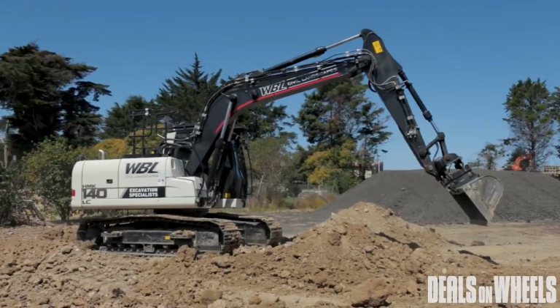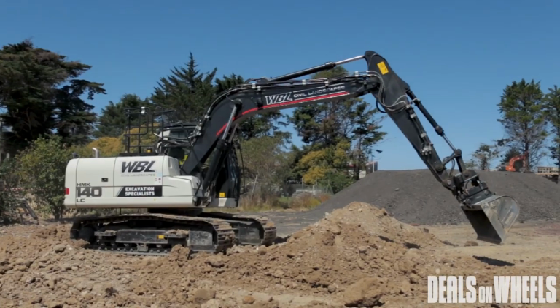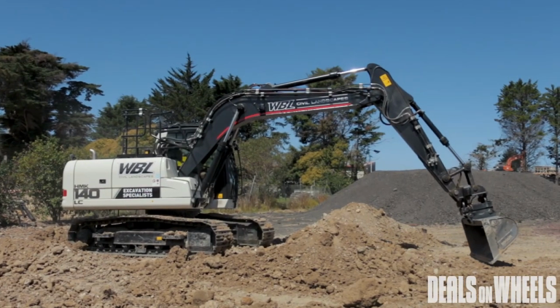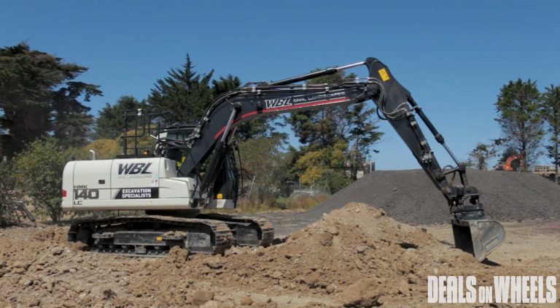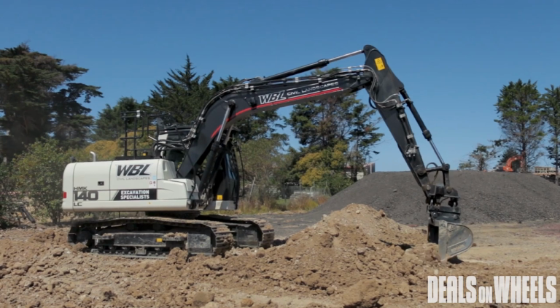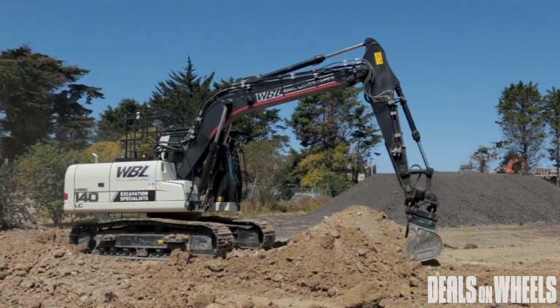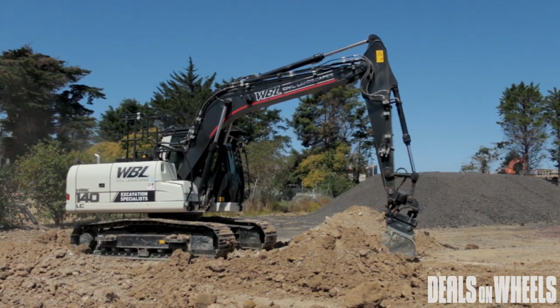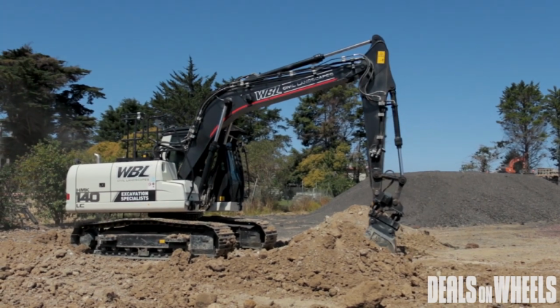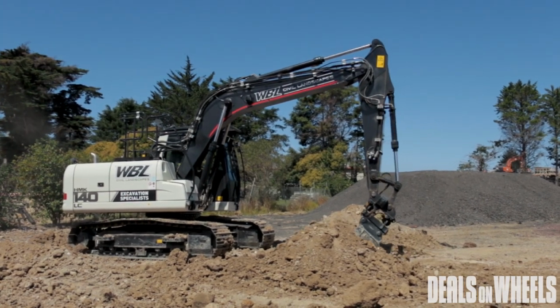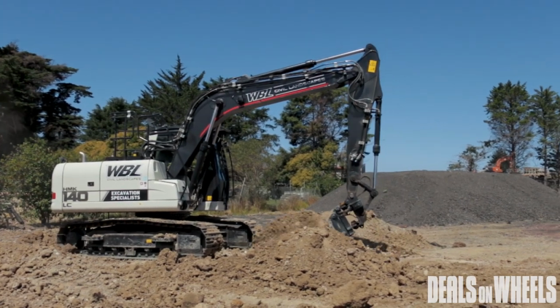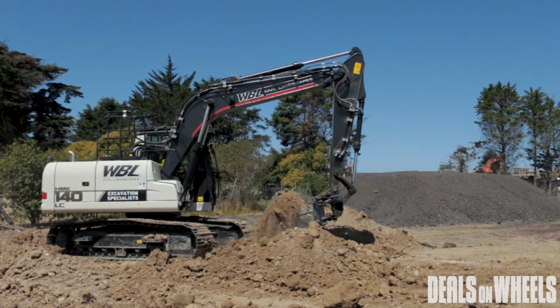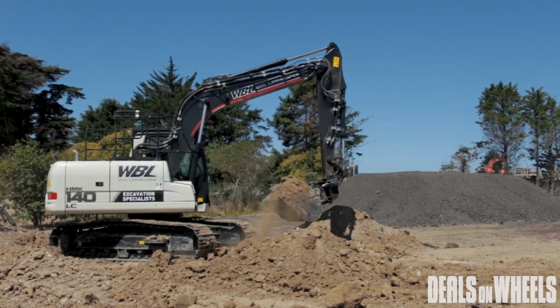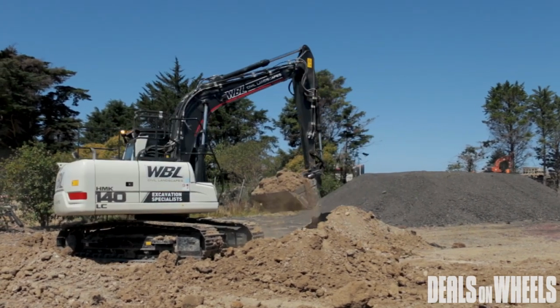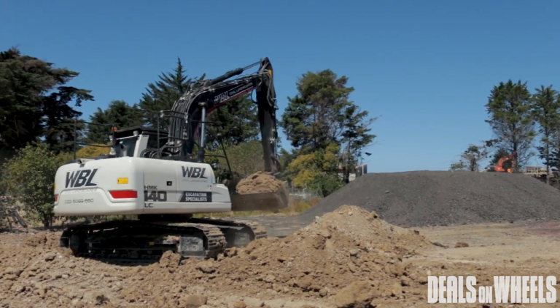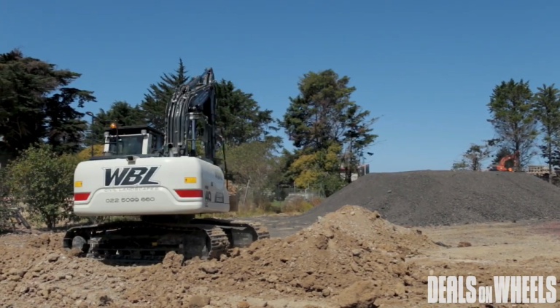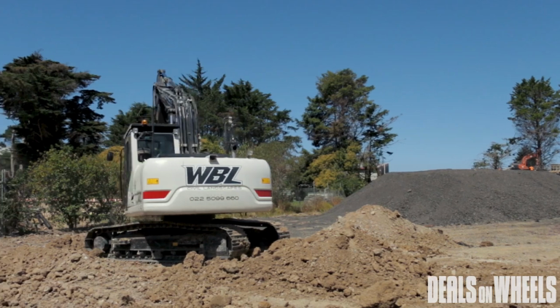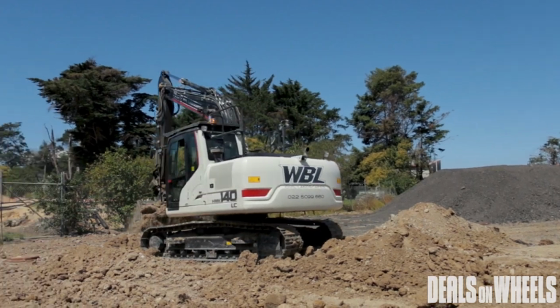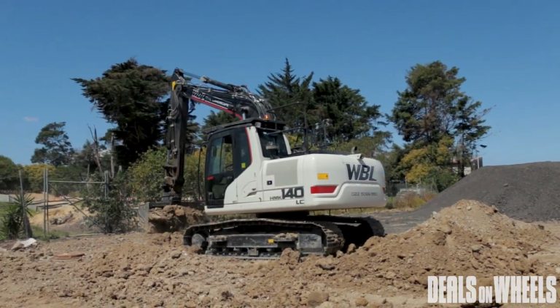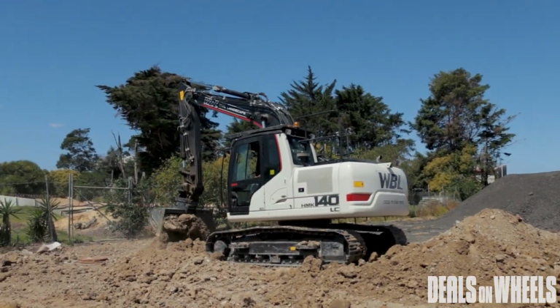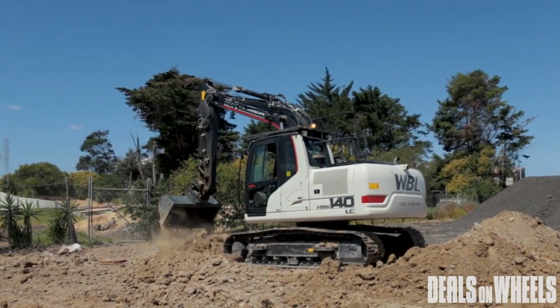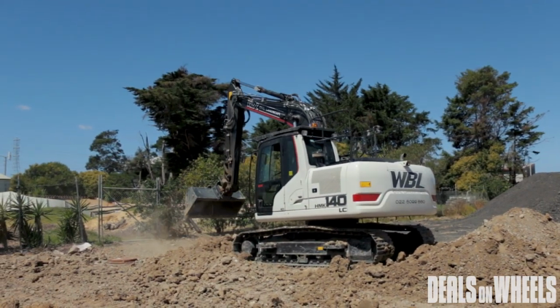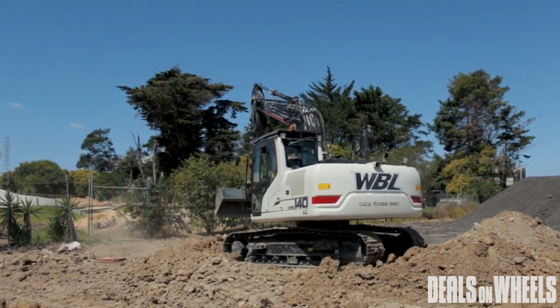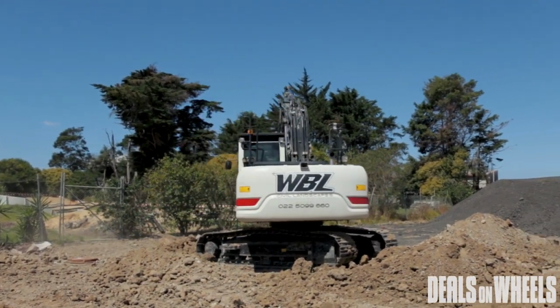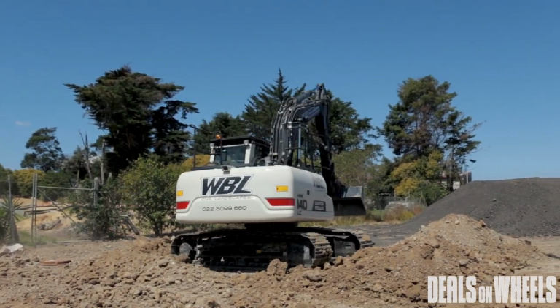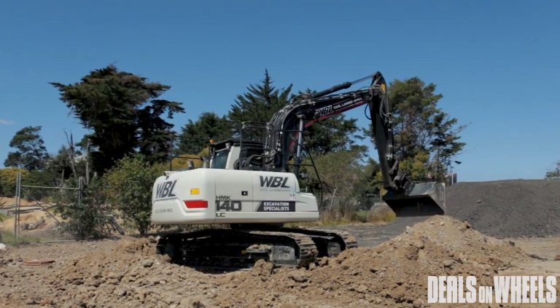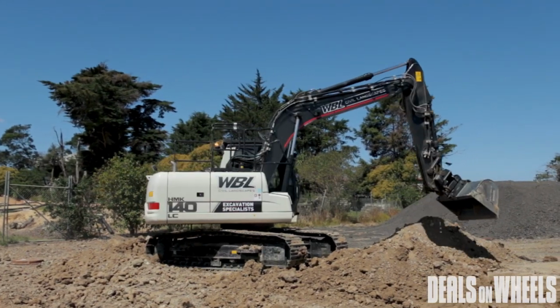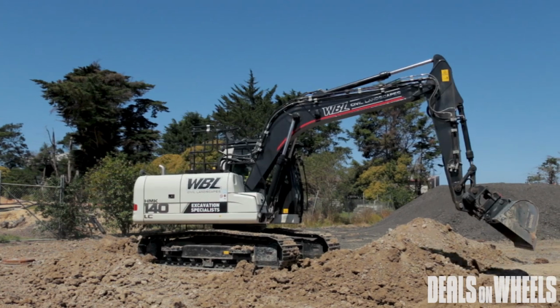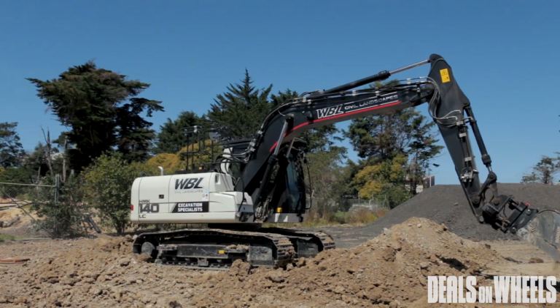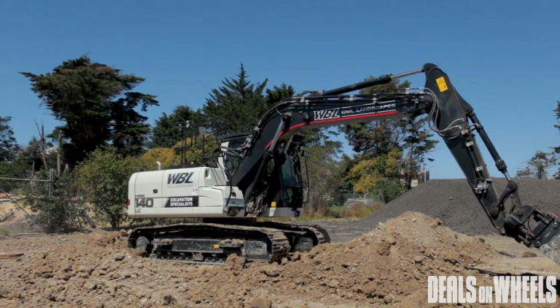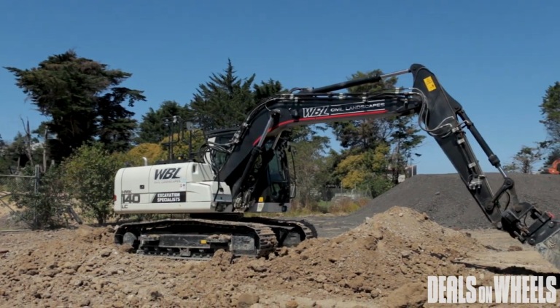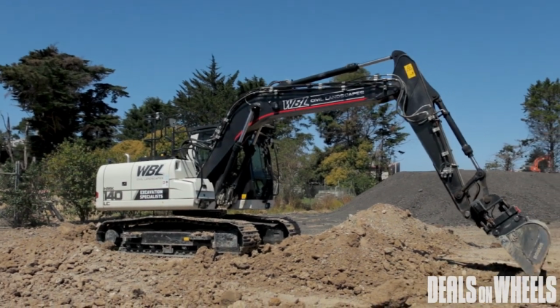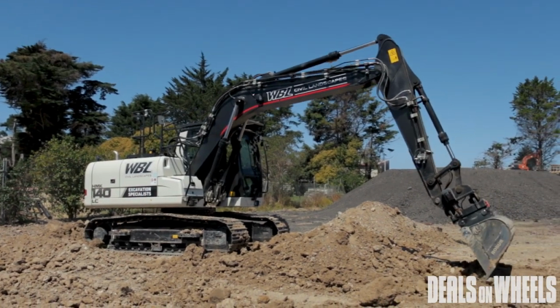This has an Isuzu motor, state of the art, four cylinder, no AdBlue, no catalytic converter. We can set these things up with double acting piping, pipe assist, all on the proportional control on your hand controls.